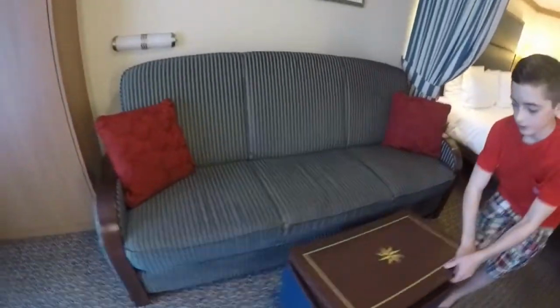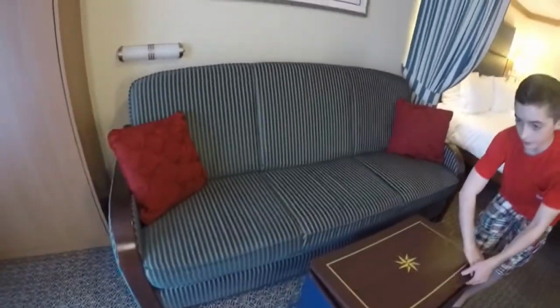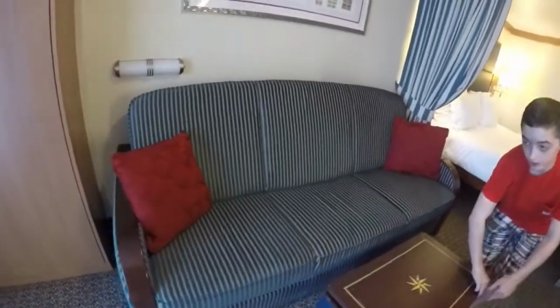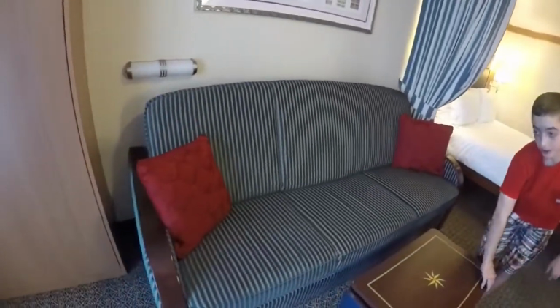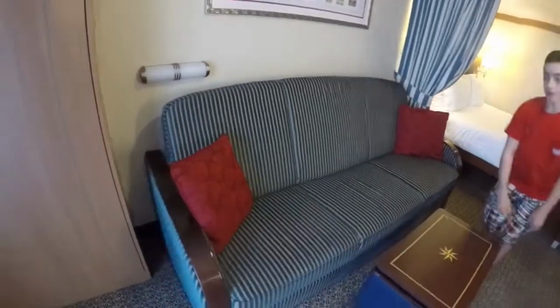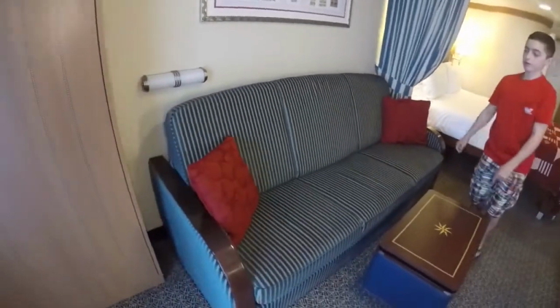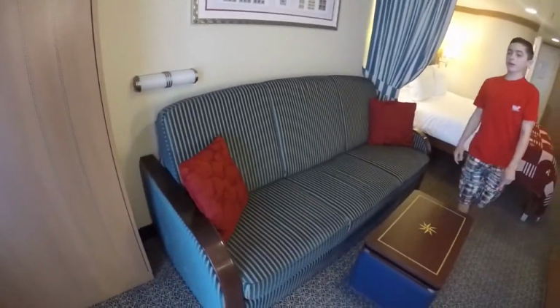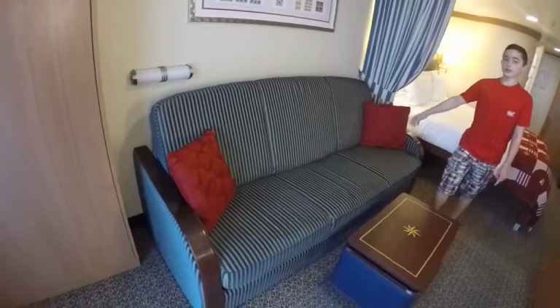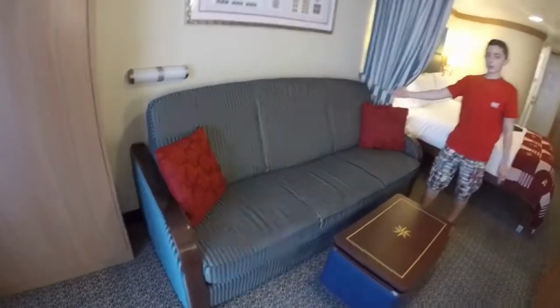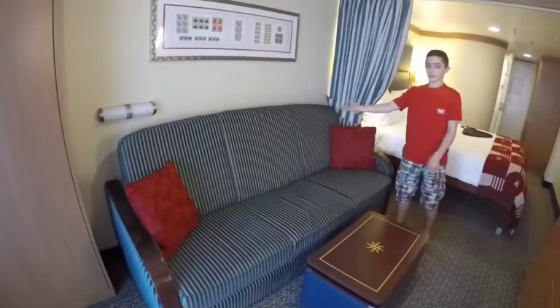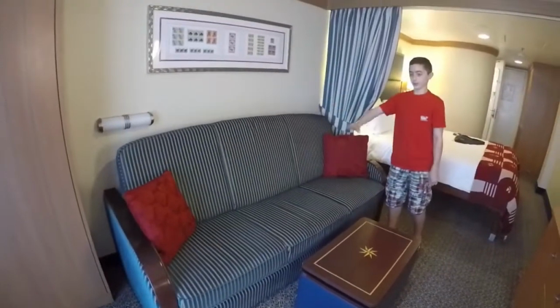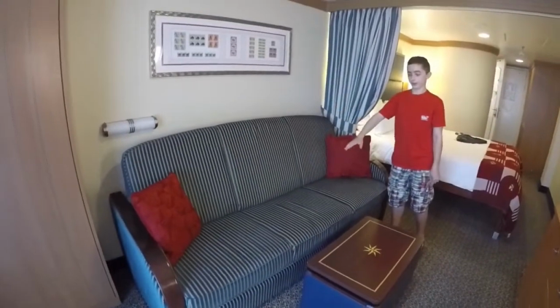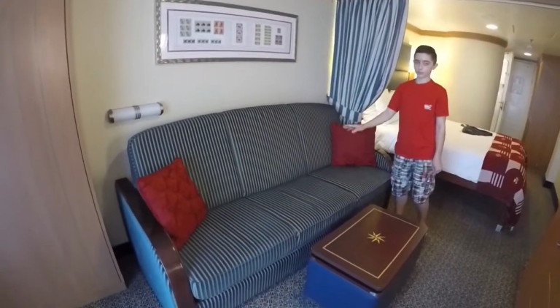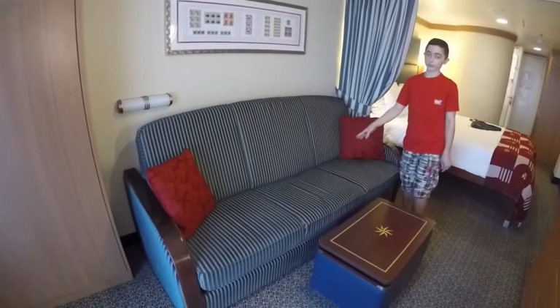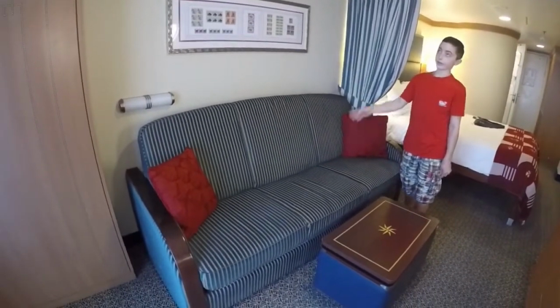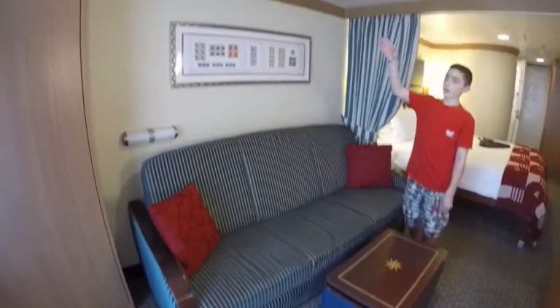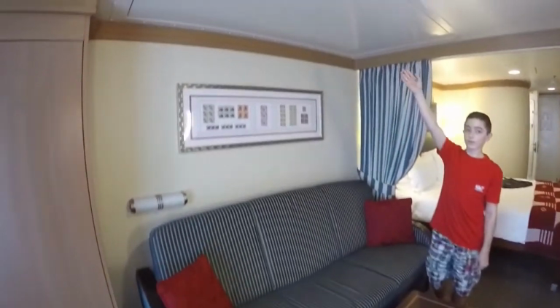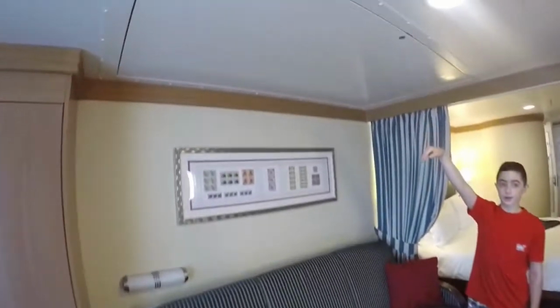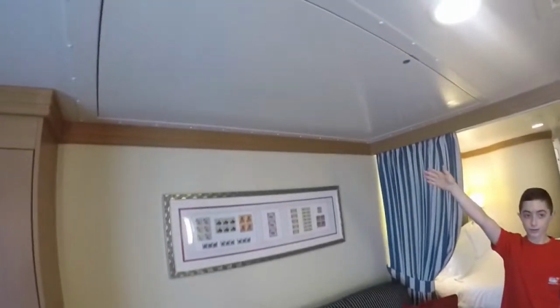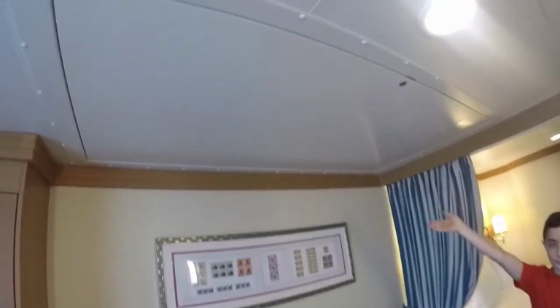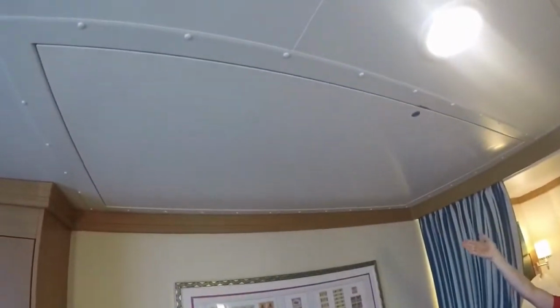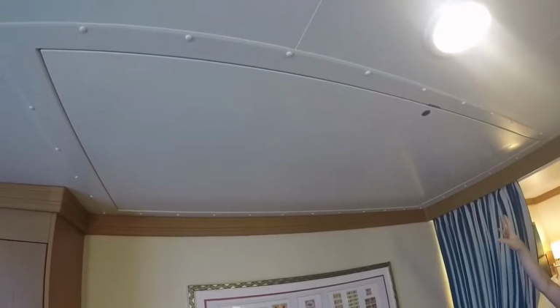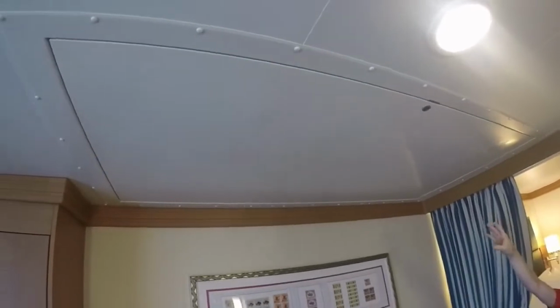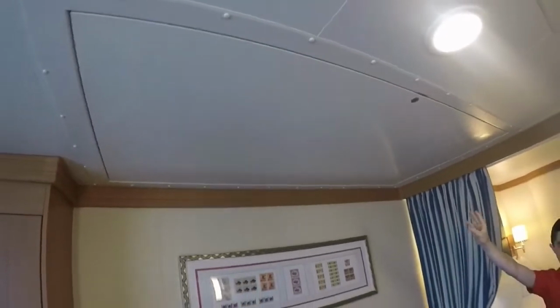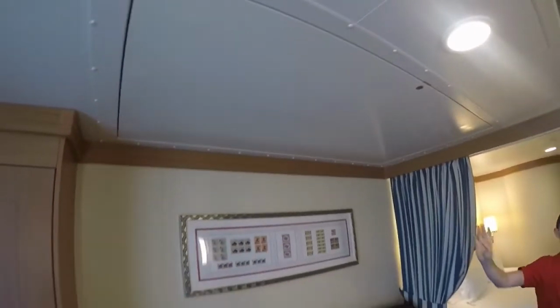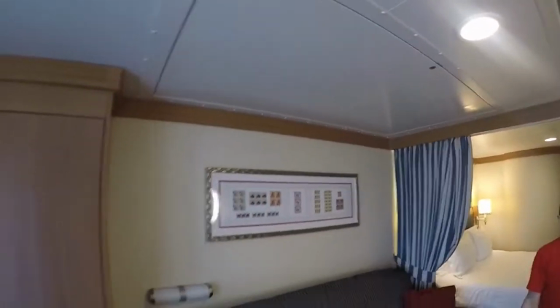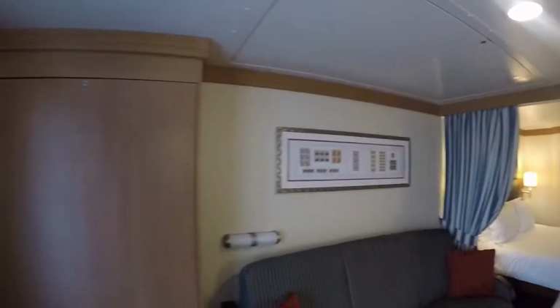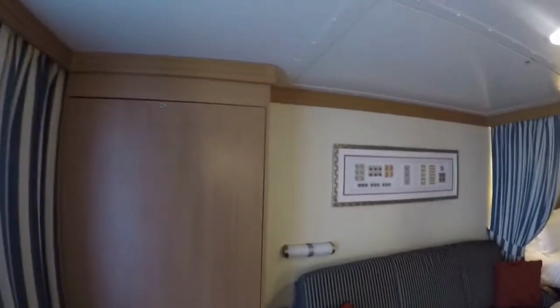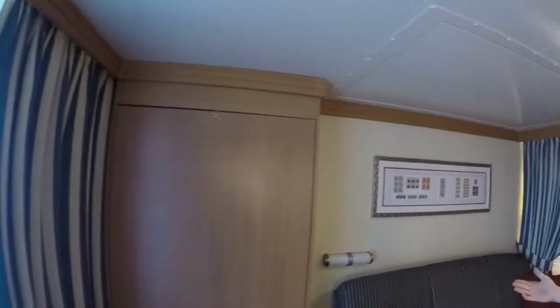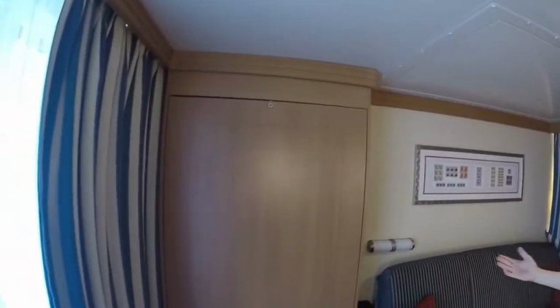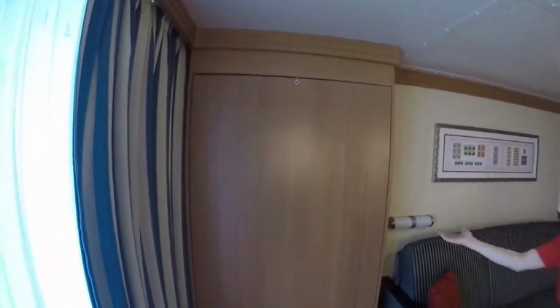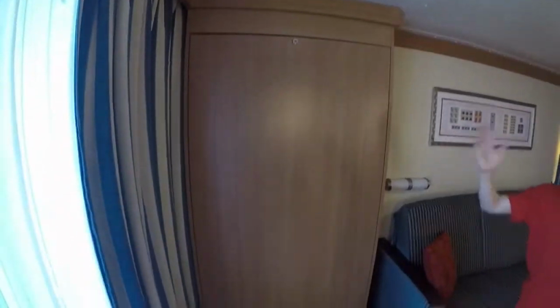Now for the sleeping situation. This comes down into a regular bed, and then this flips down into a bed, which is pretty cool — it is the bunk bed. And over here, this turns down into a murphy bed.